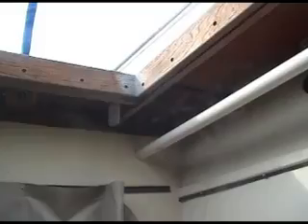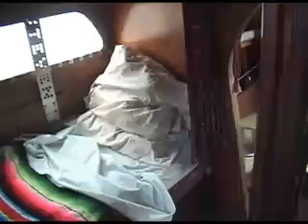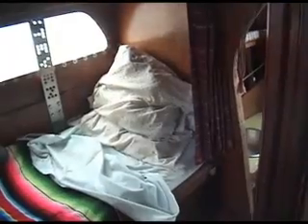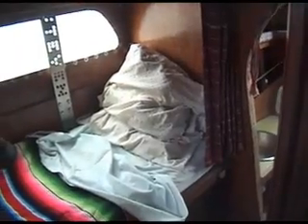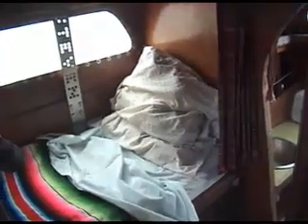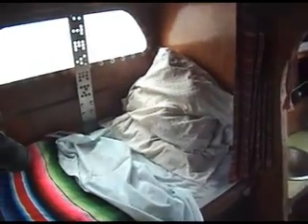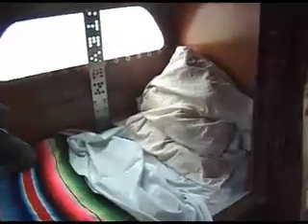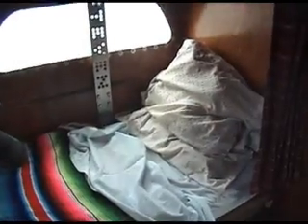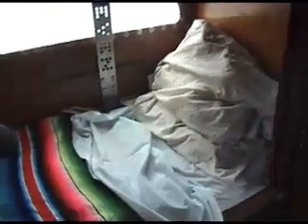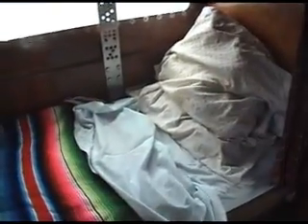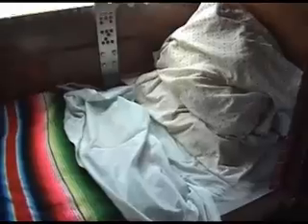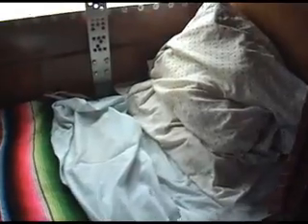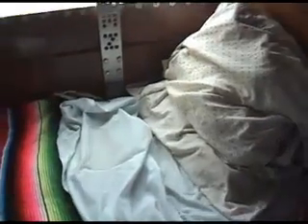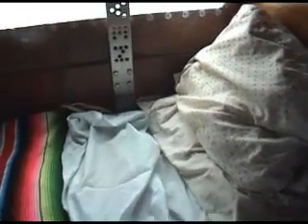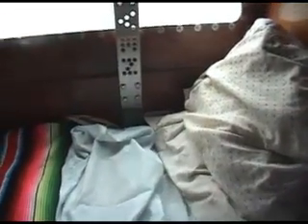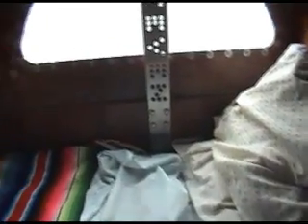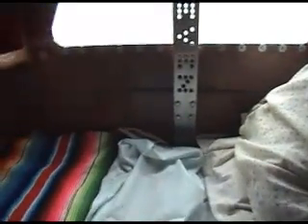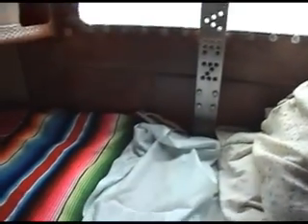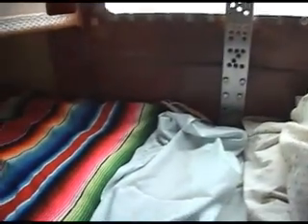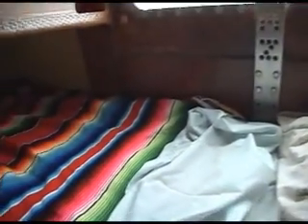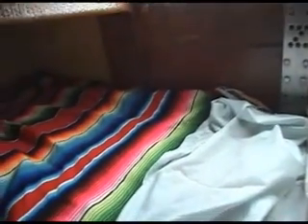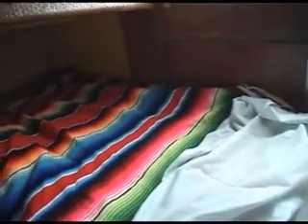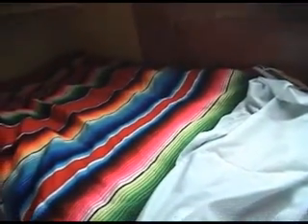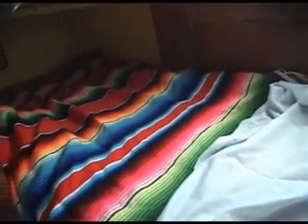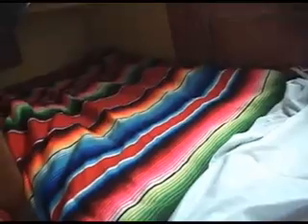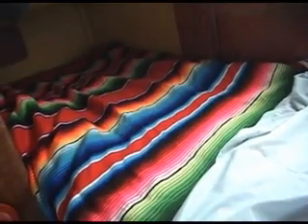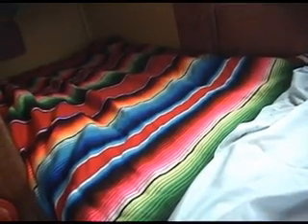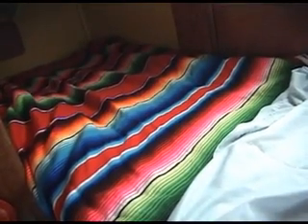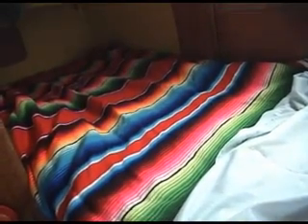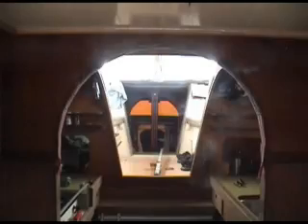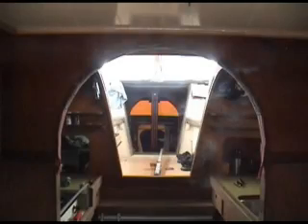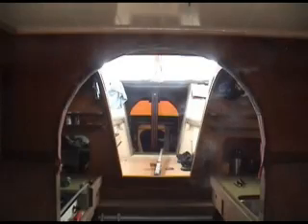These are the bunks in the forward sleeping cabin. There is sitting headroom here, but they're narrow on purpose — your feet fit down underneath the cockpit seats, and it's hard to fall out of these bunks.